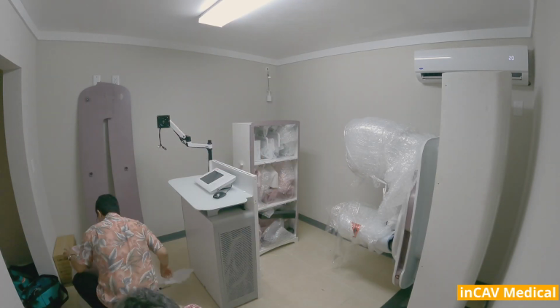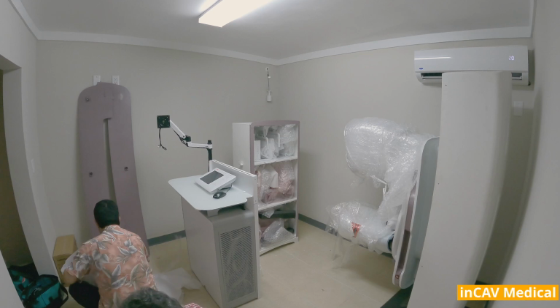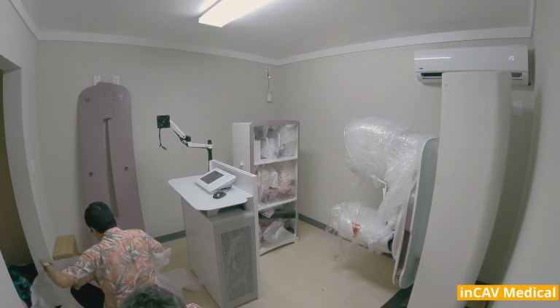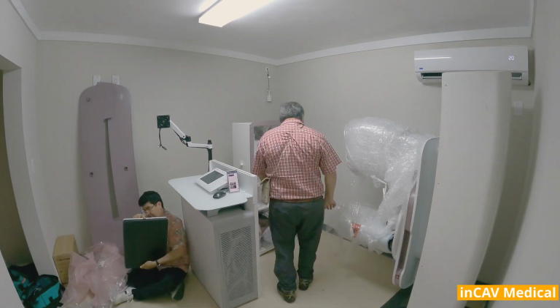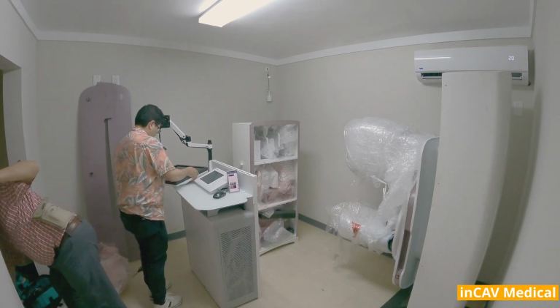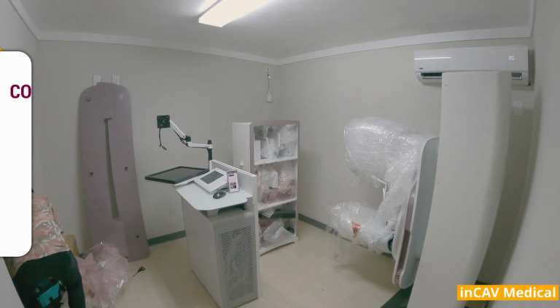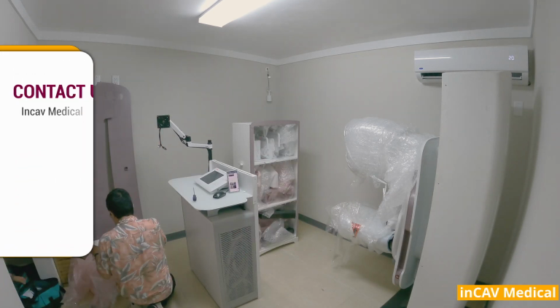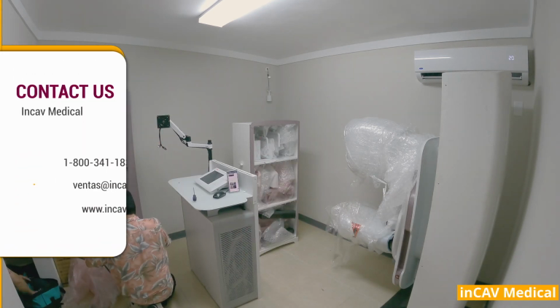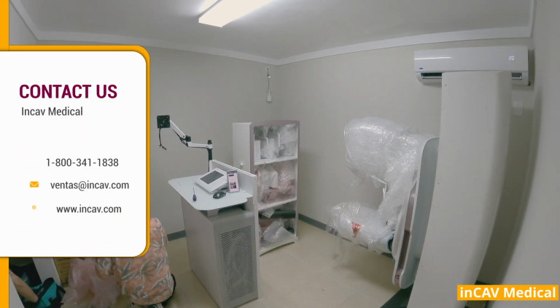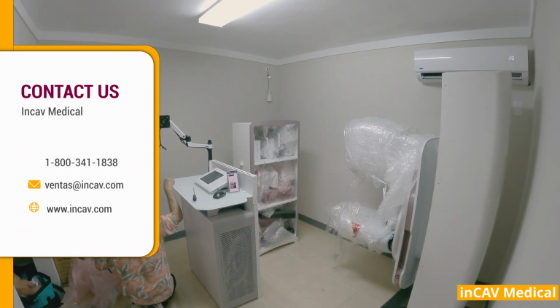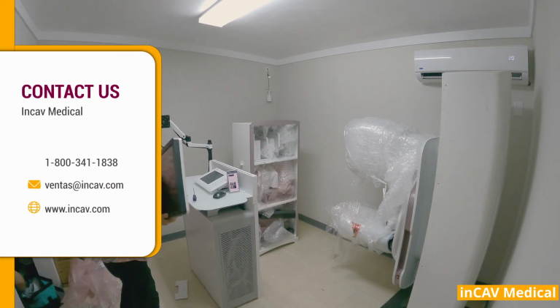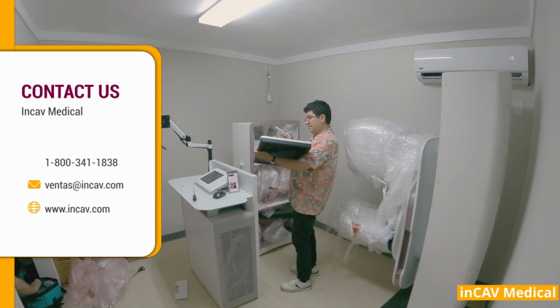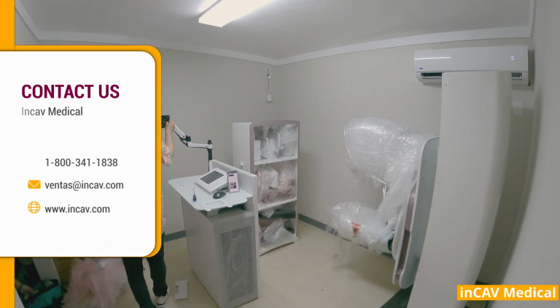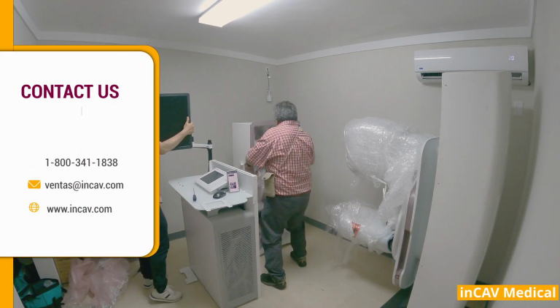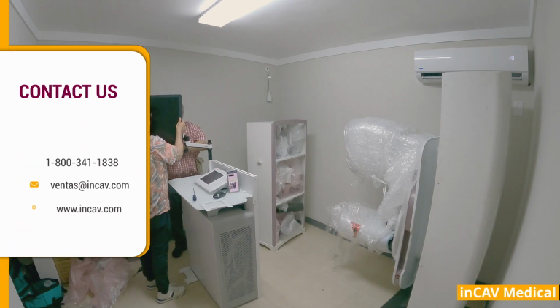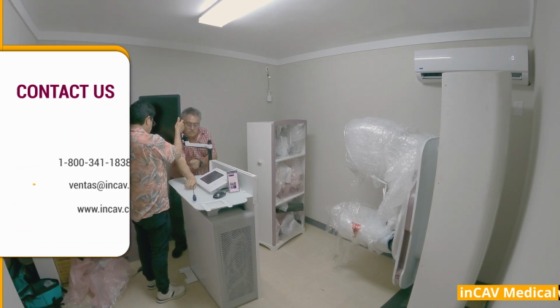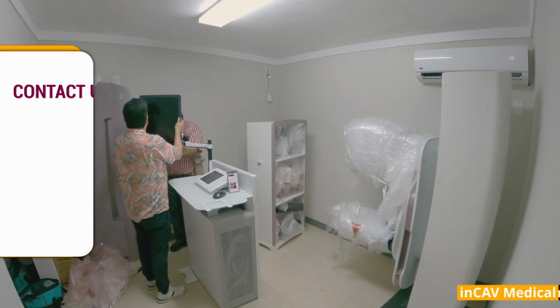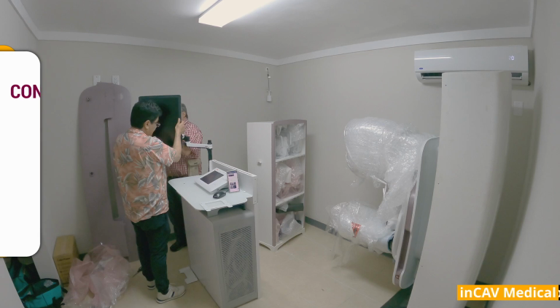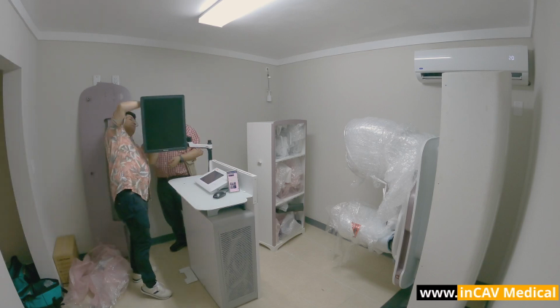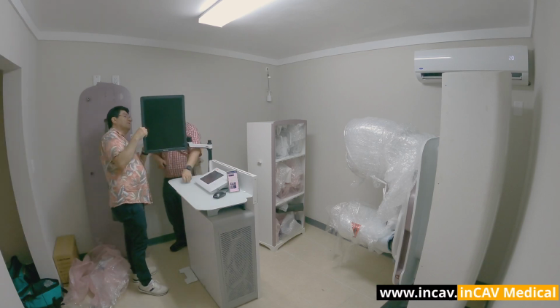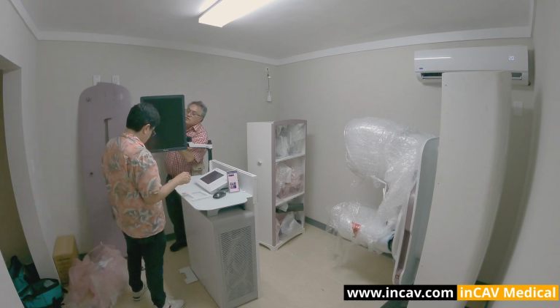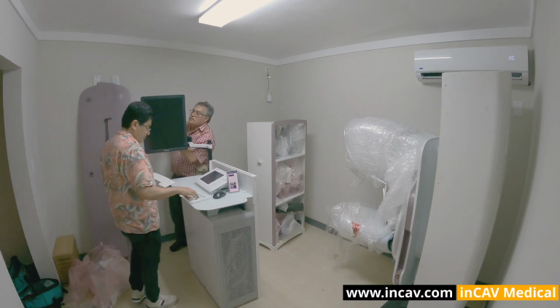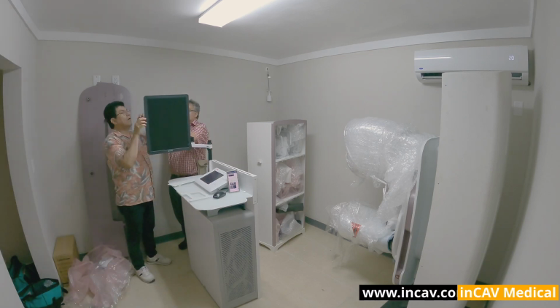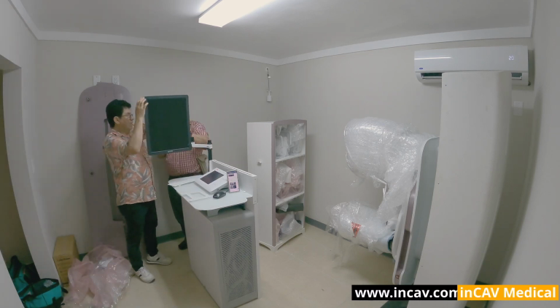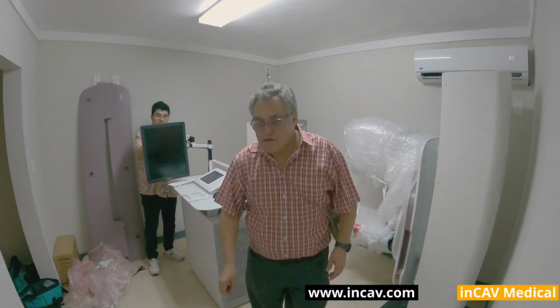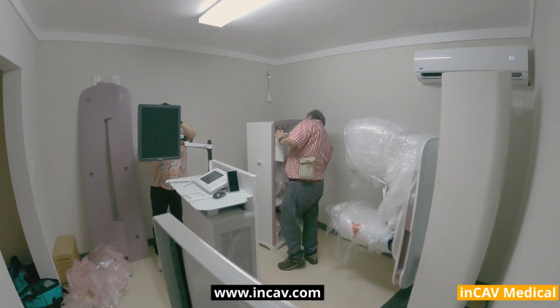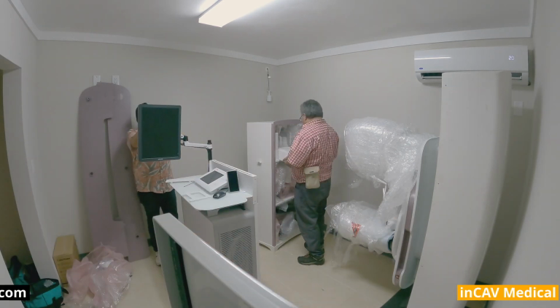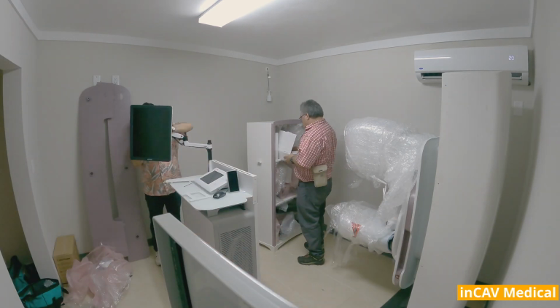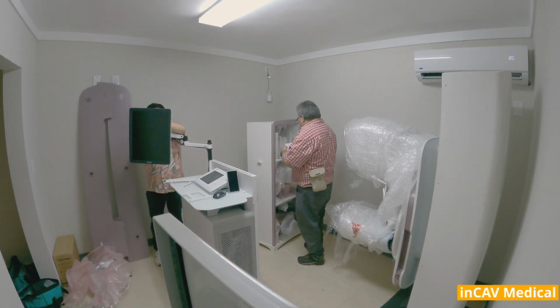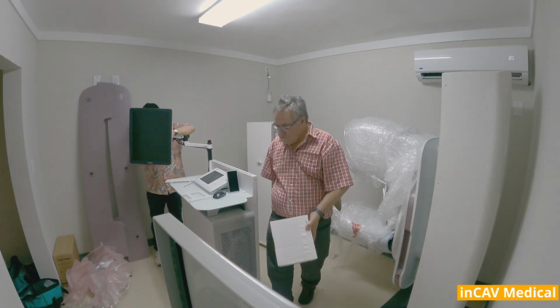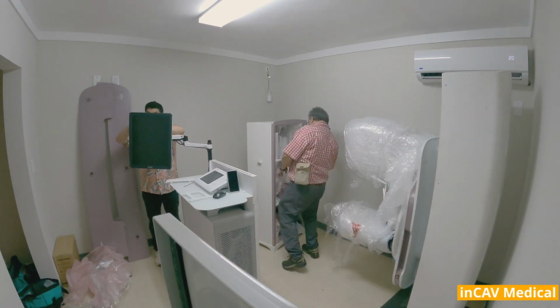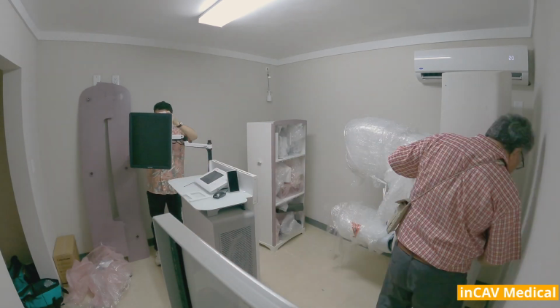Never has a mammography system been so focused on patients, technologists, and radiologists alike, putting everyone in a better position for a more relaxing experience and effective care.